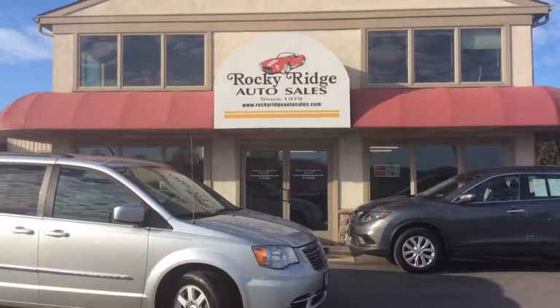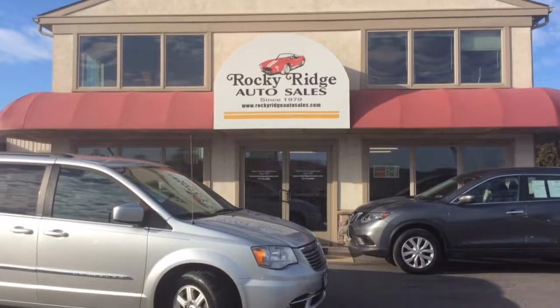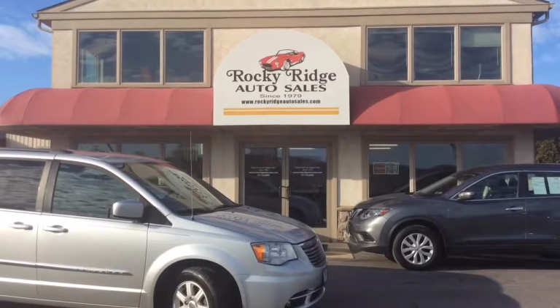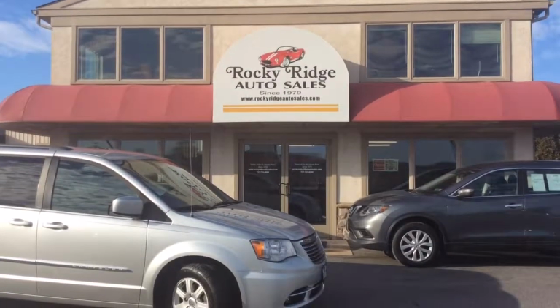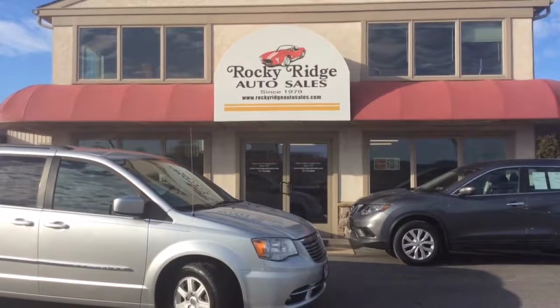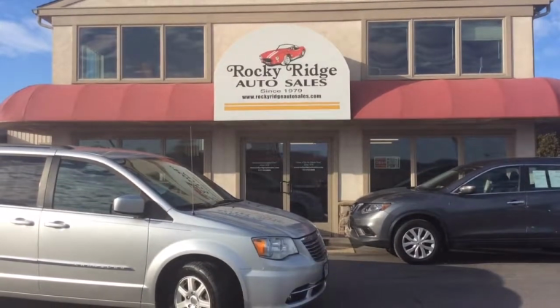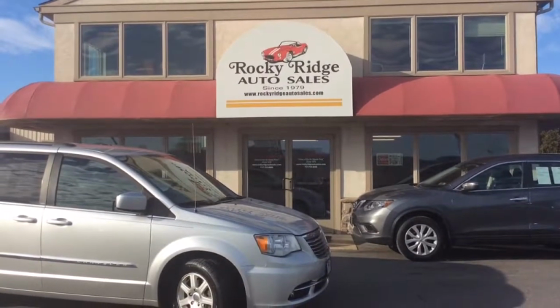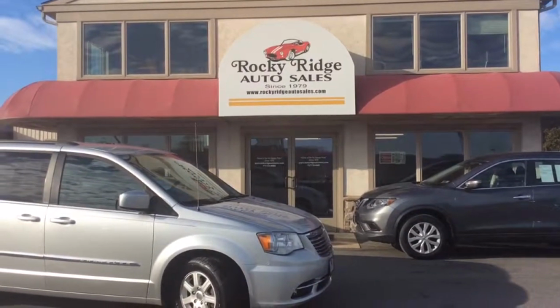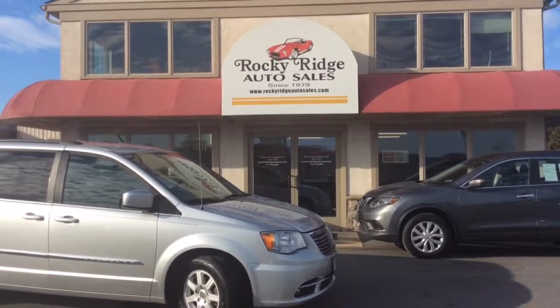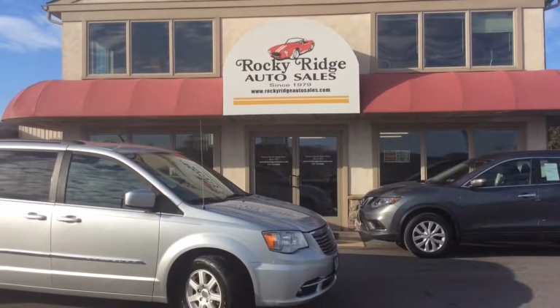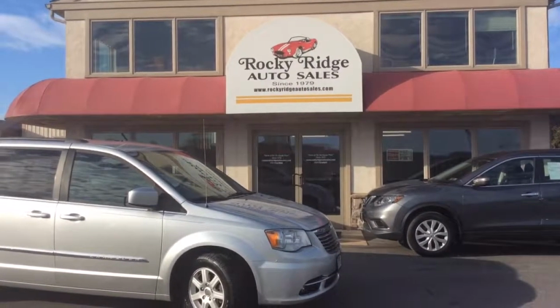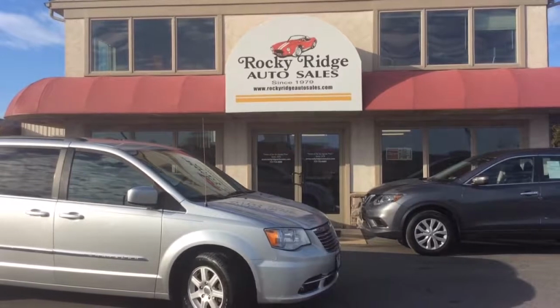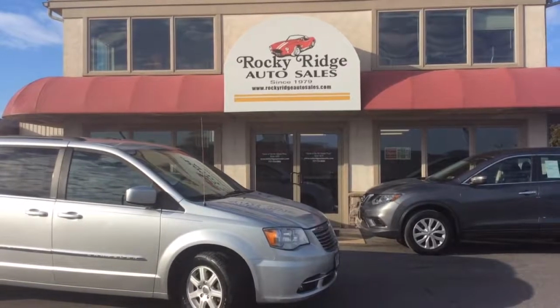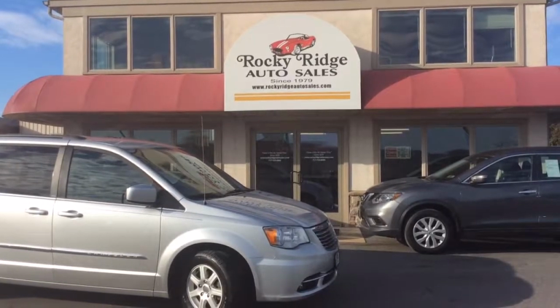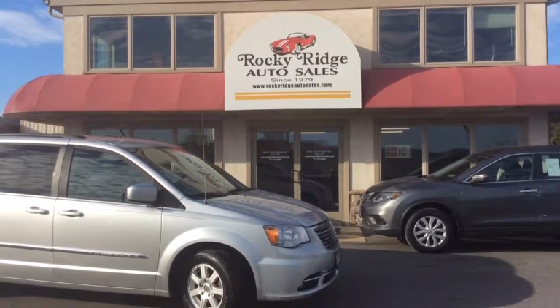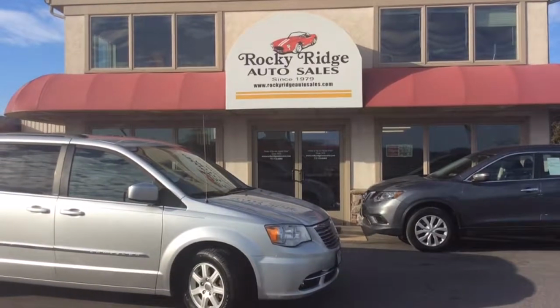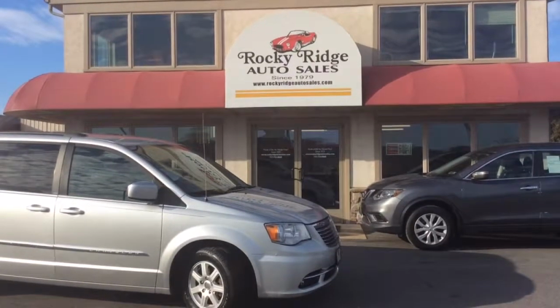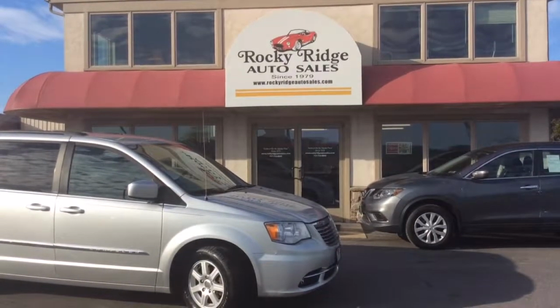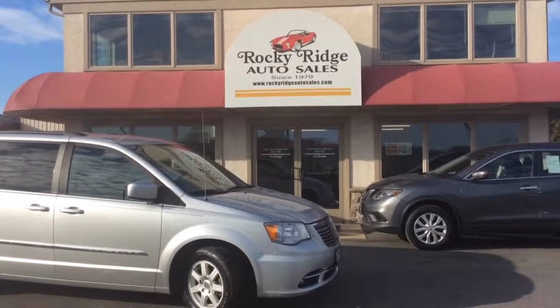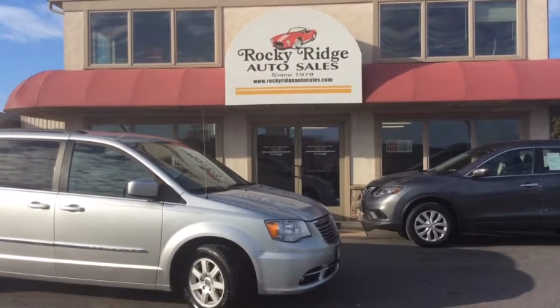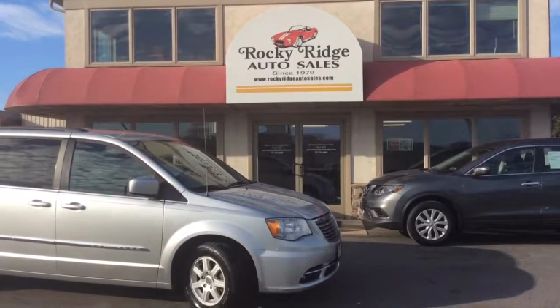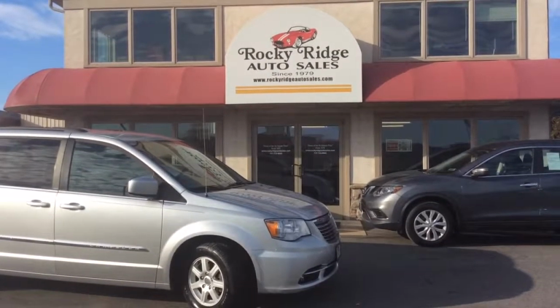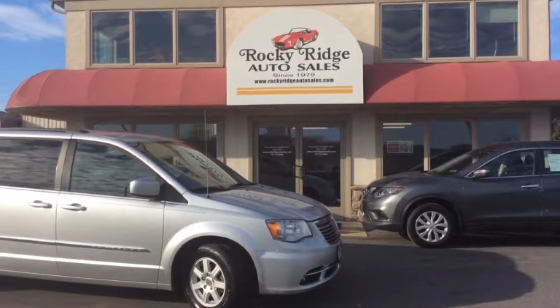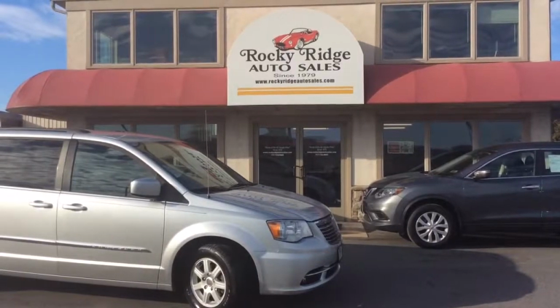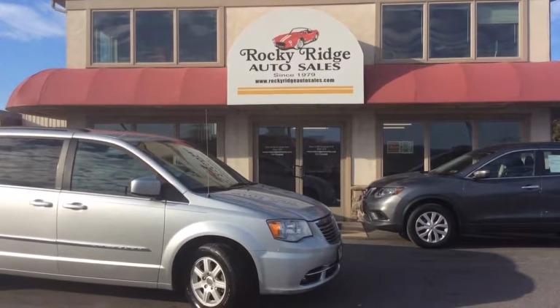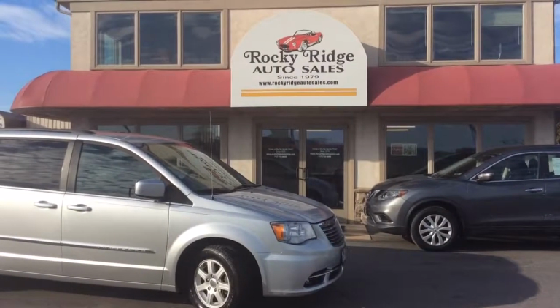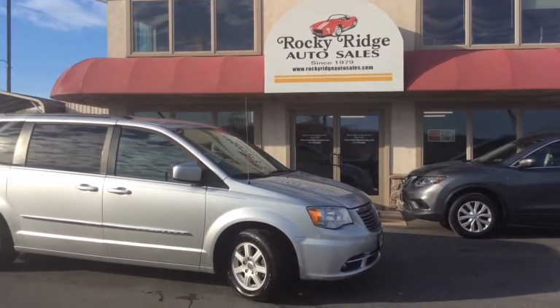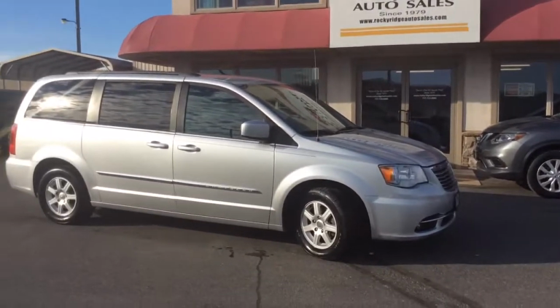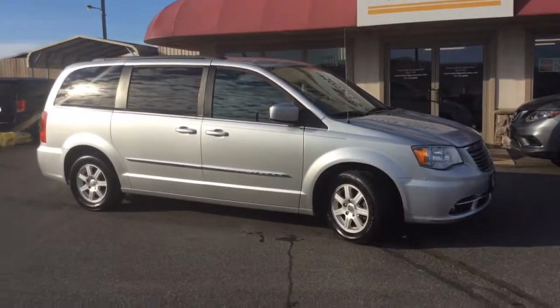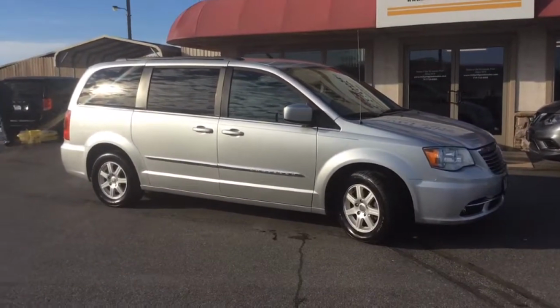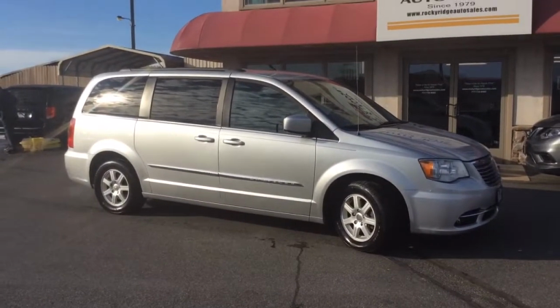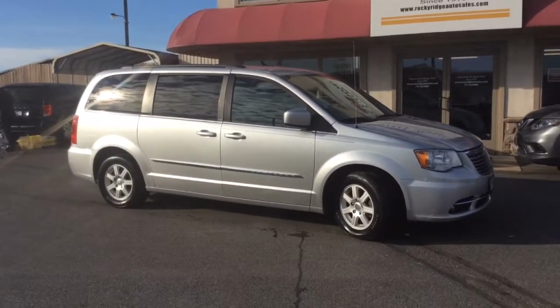Welcome to Rocky Ridge Auto Sales. We are a used car dealer located in Ephrata, Pennsylvania. We have been in business since 1979. We specialize in selling late model, low mileage, used cars, trucks, and SUVs. We sell them all at a low, no hassle market pricing, so you know you're getting our best price right up front.